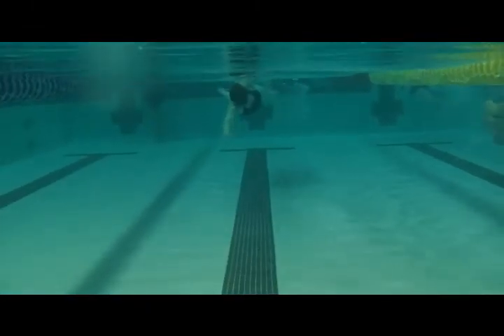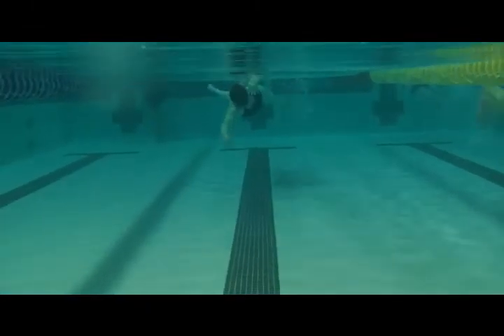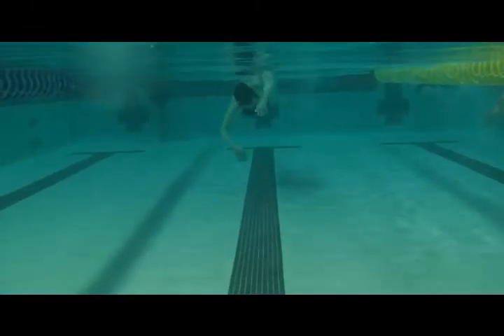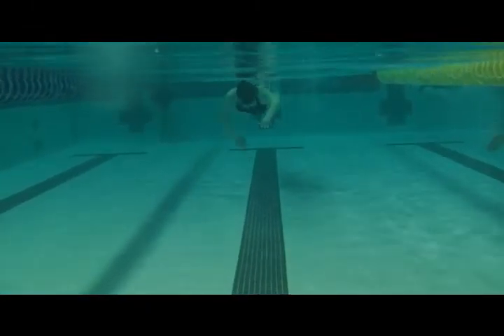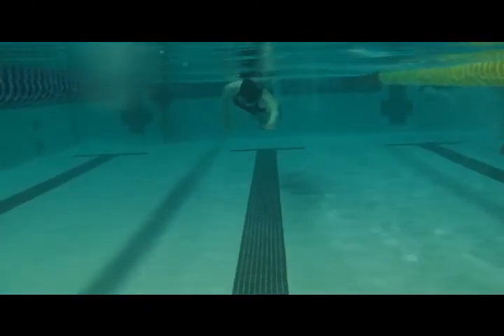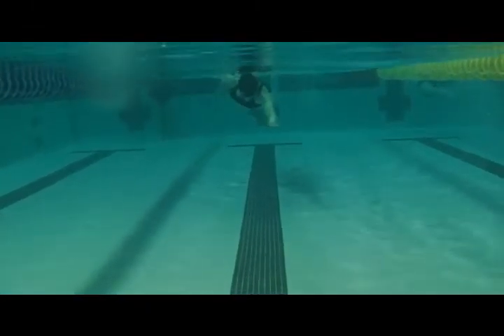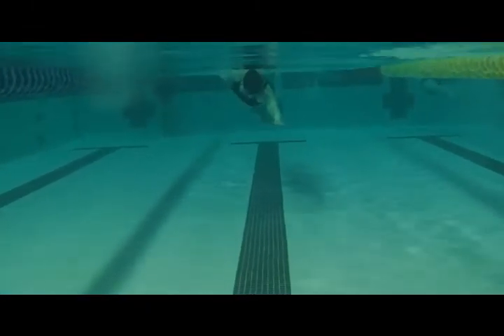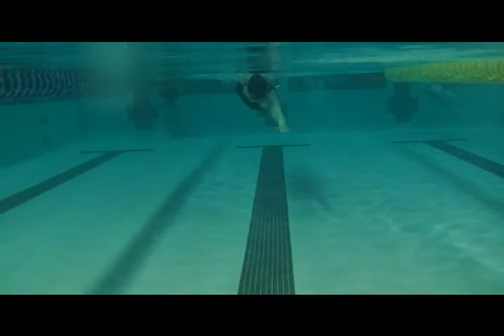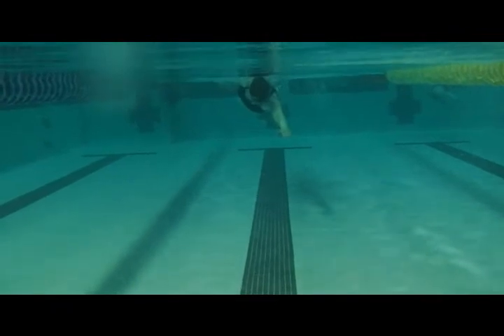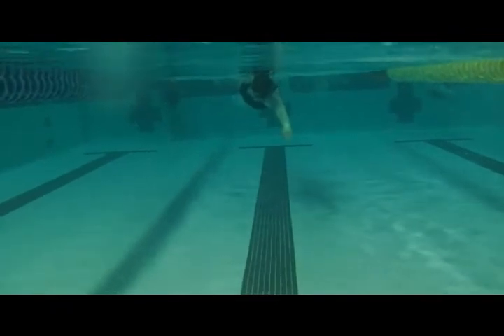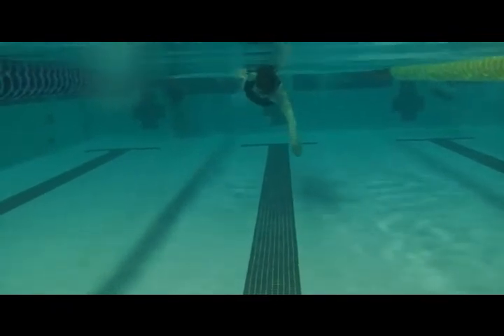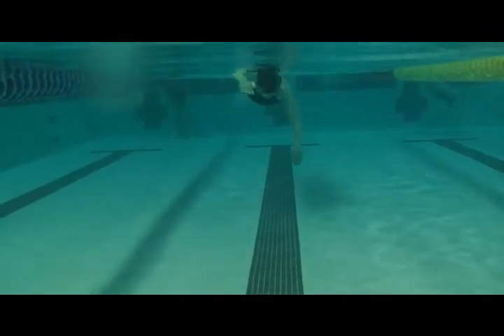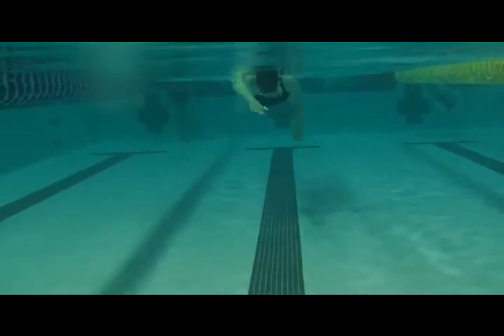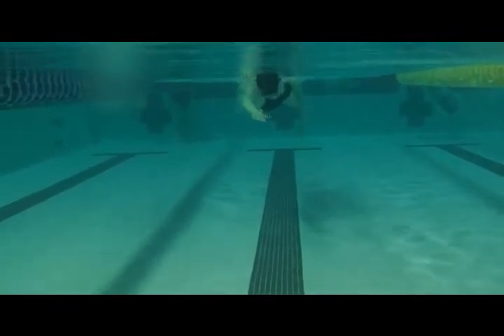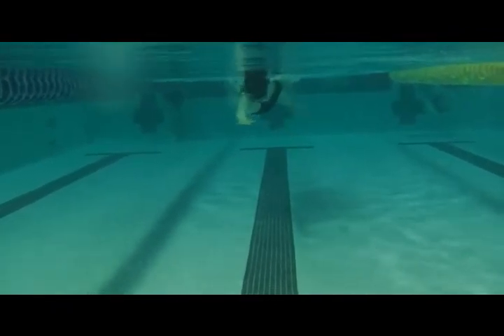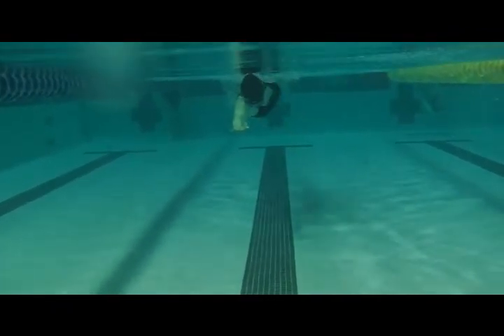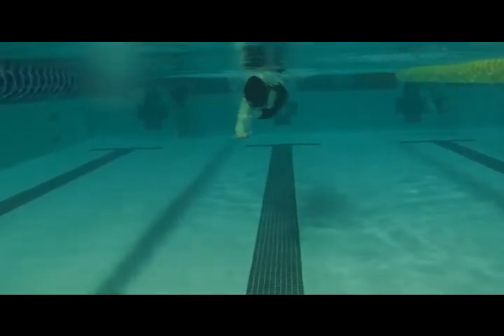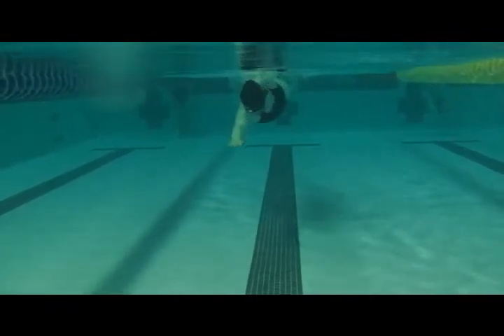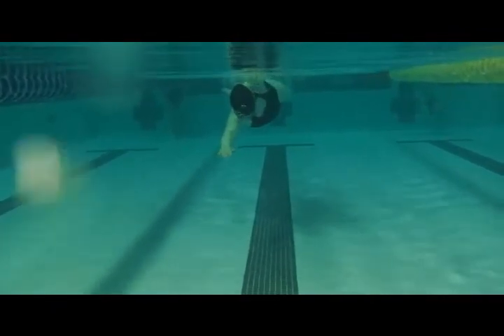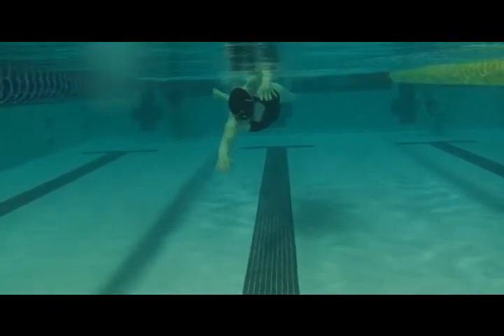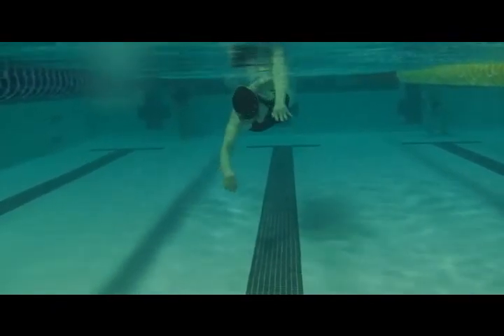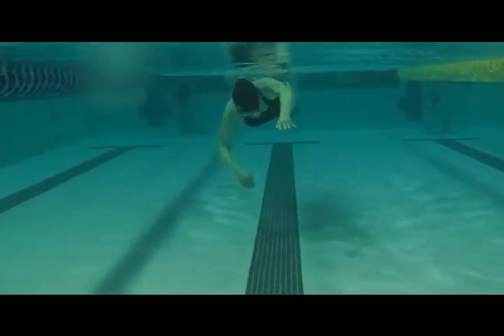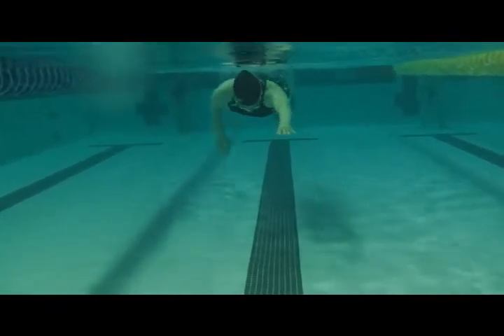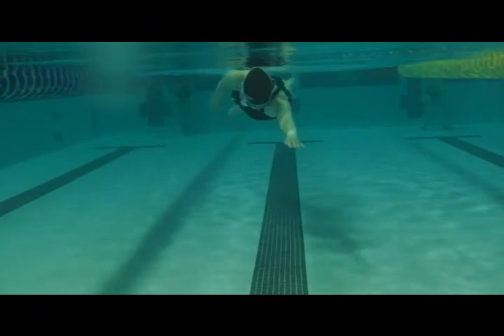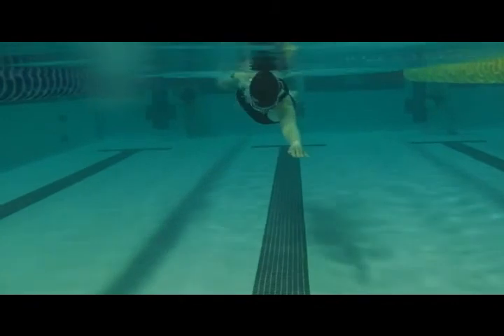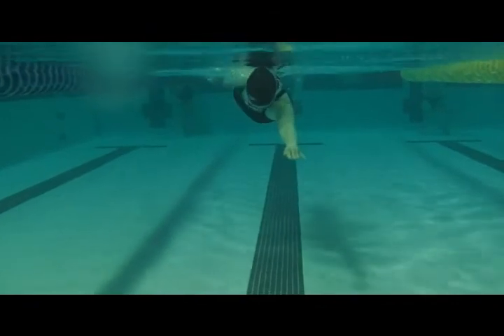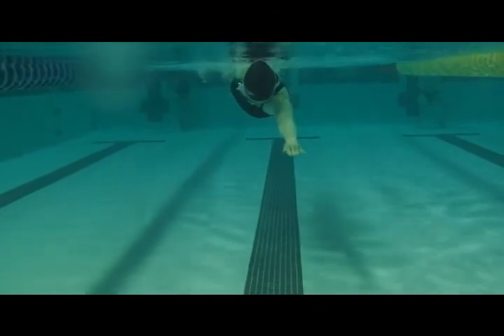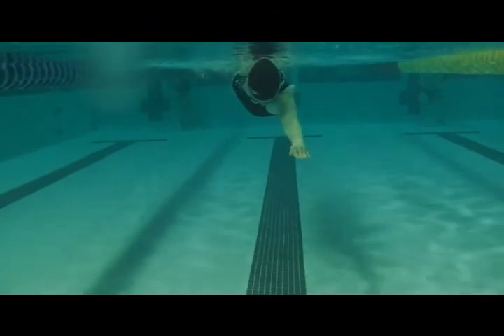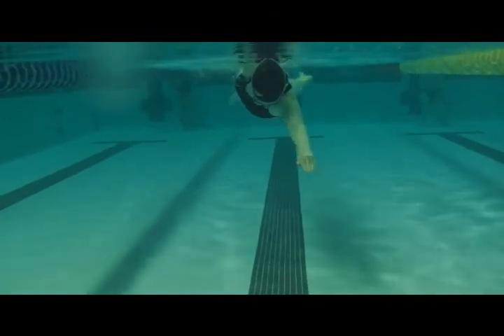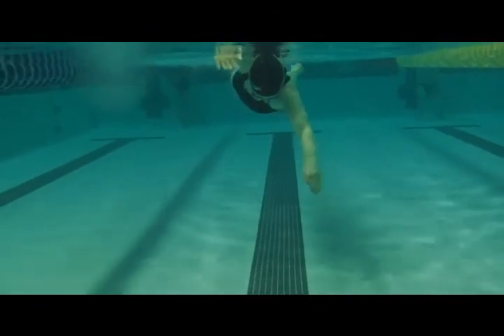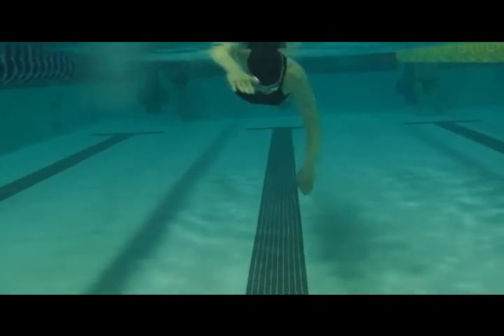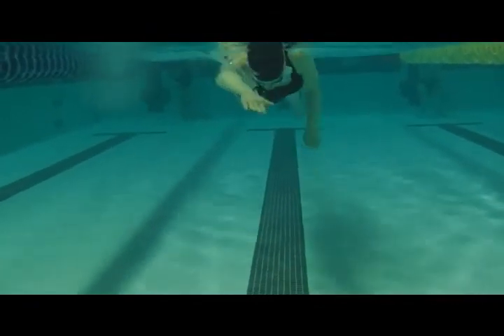And now we're going to be looking at those arms as you're catching over. Awesome job — great changes, Sandra.